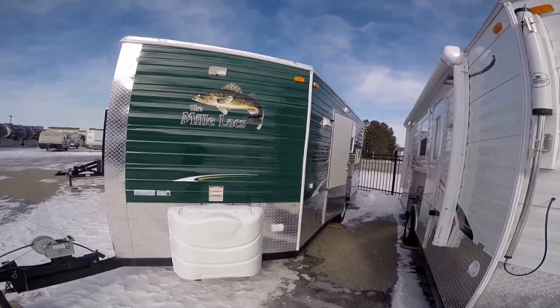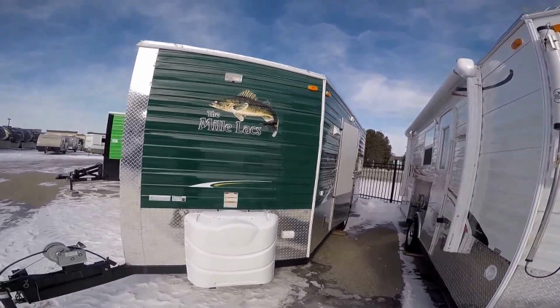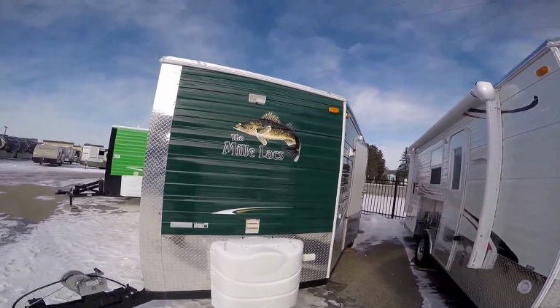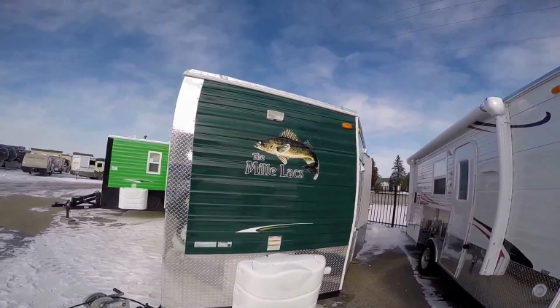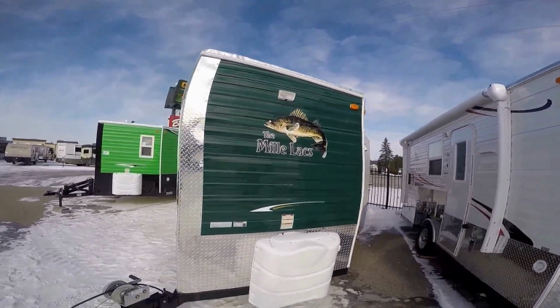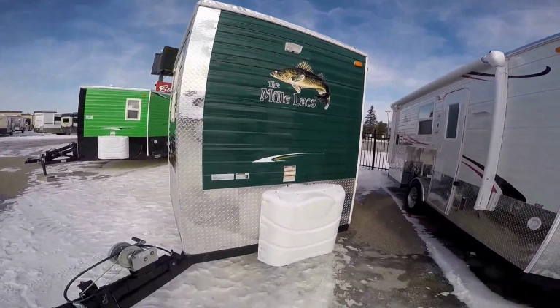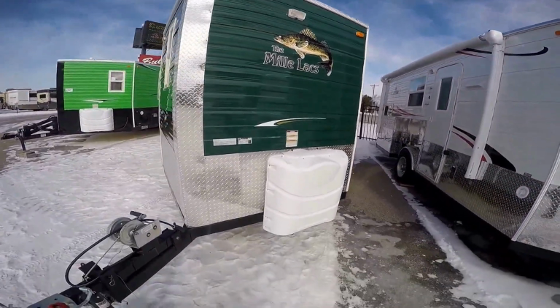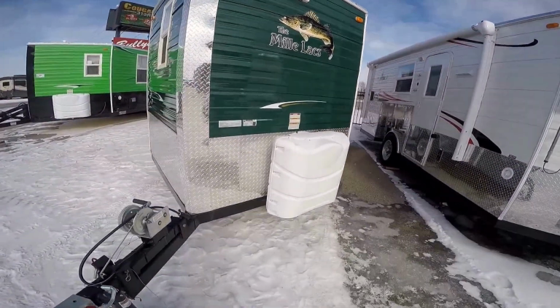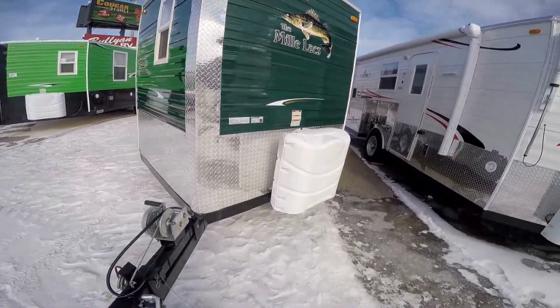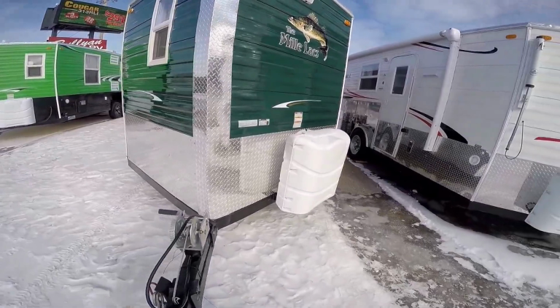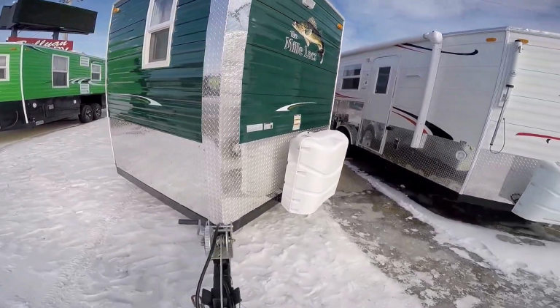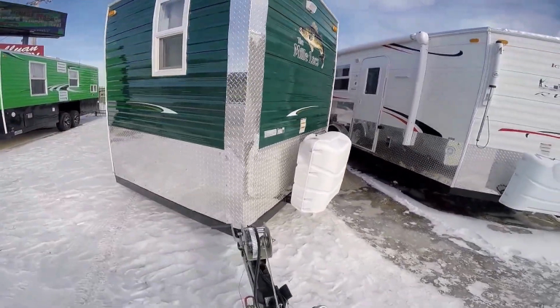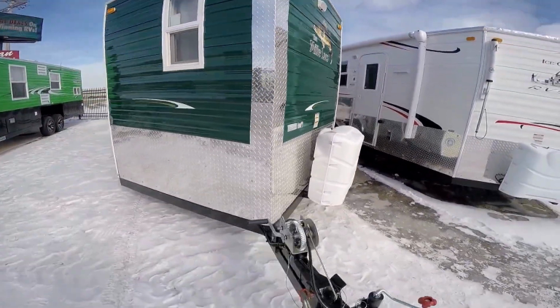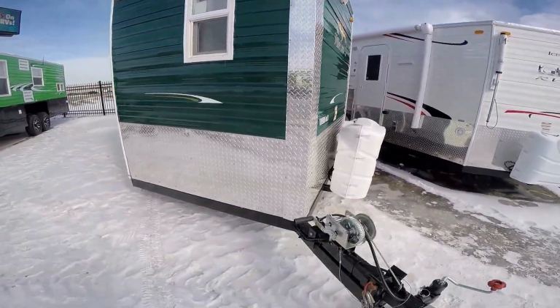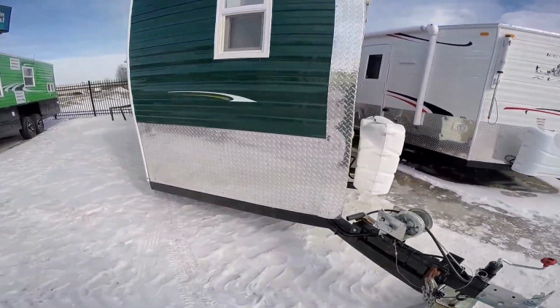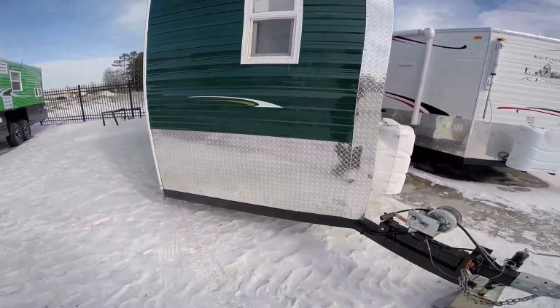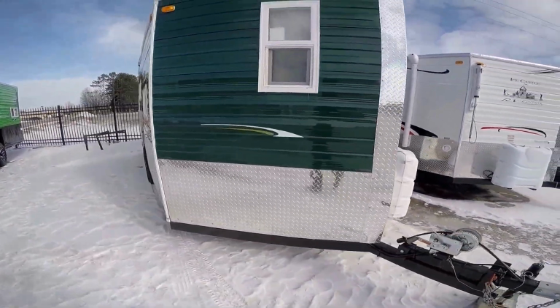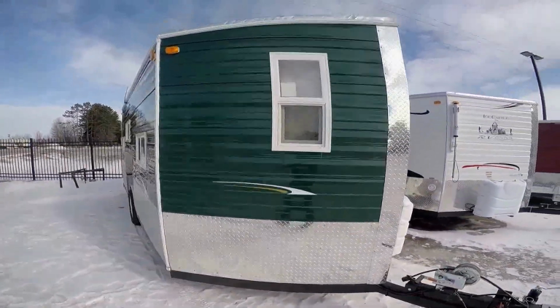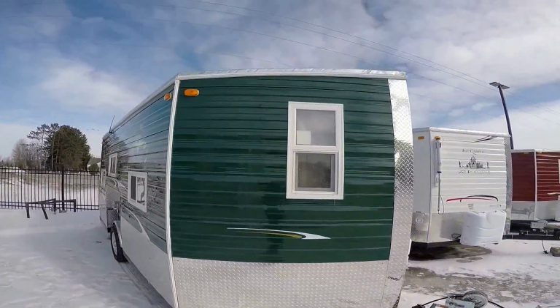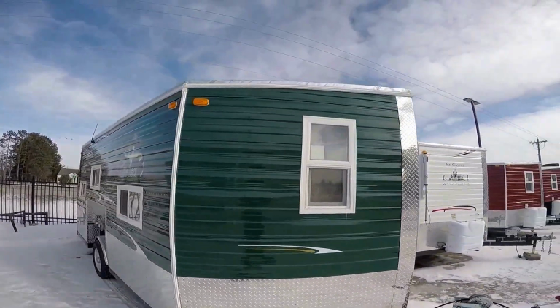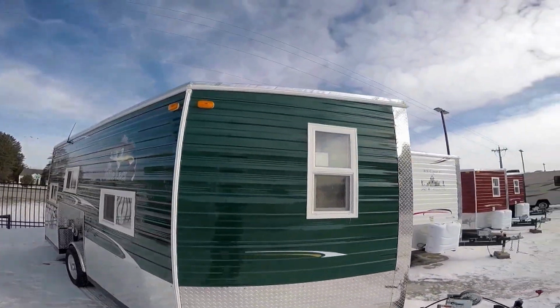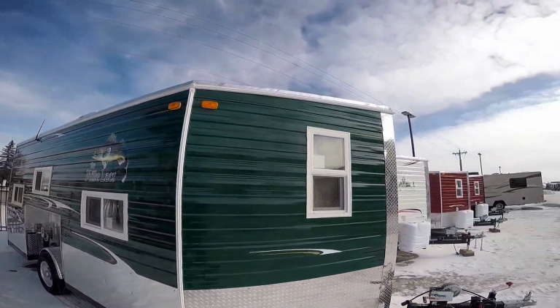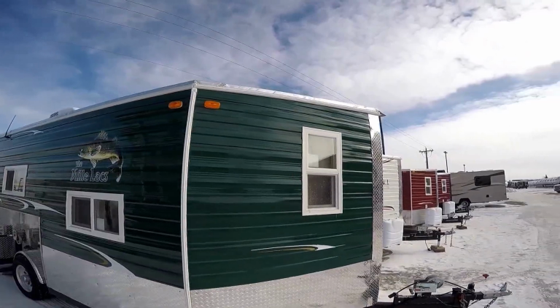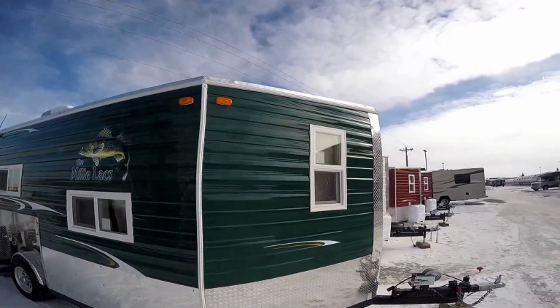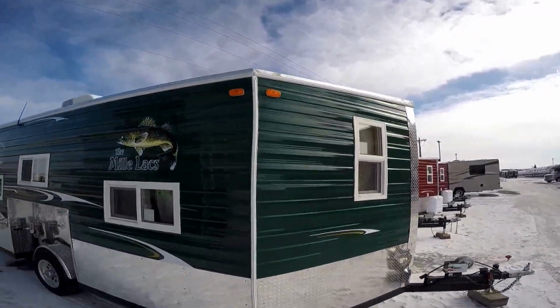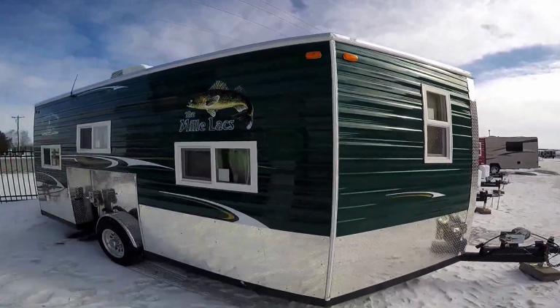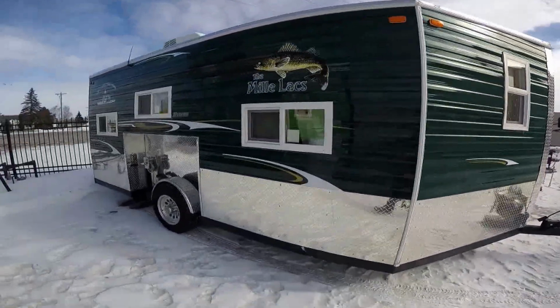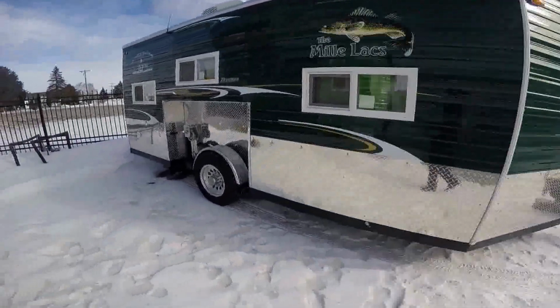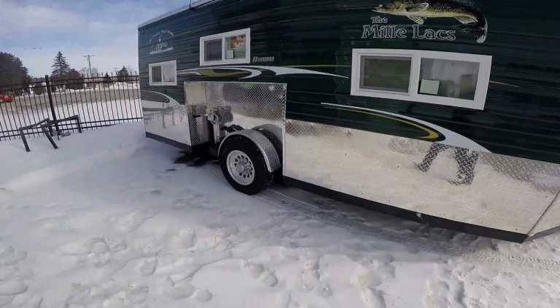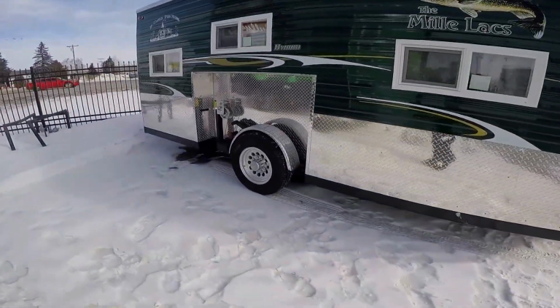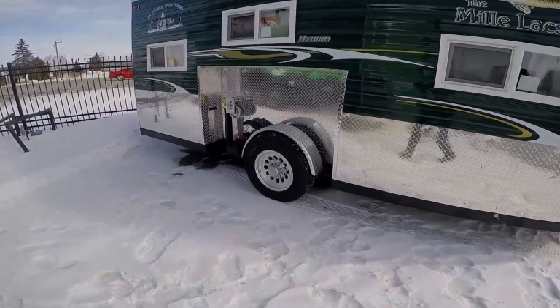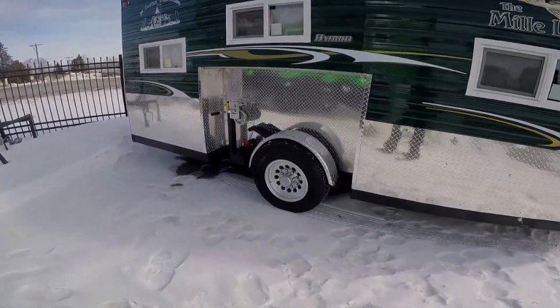Nice green exterior. It's got two full 30-pound propane tanks, rock guard all the way around, dual pane windows with screens, and an eight lug aluminum rim.